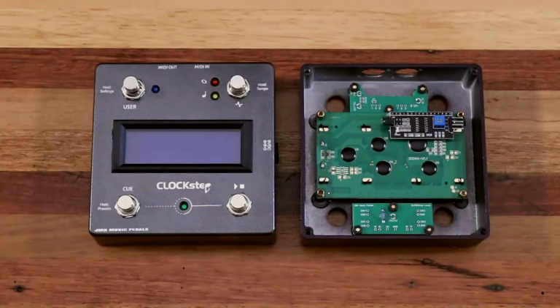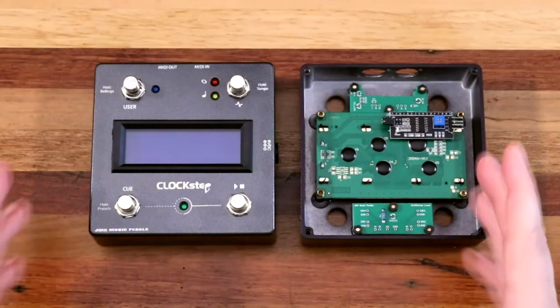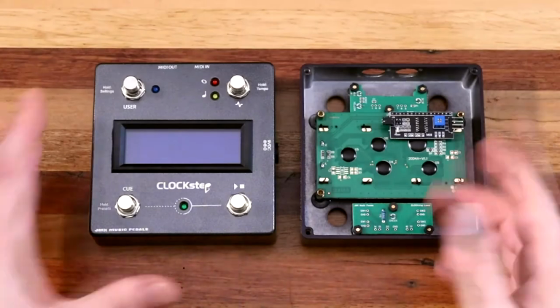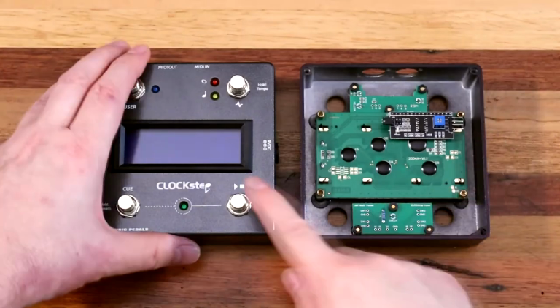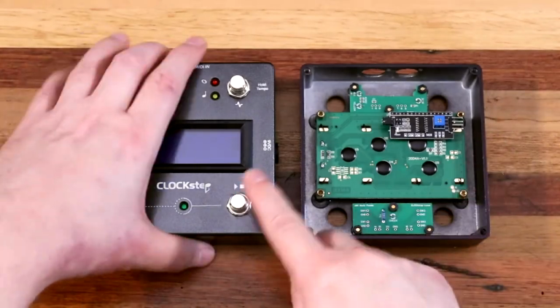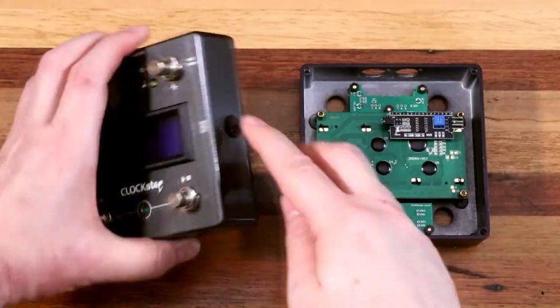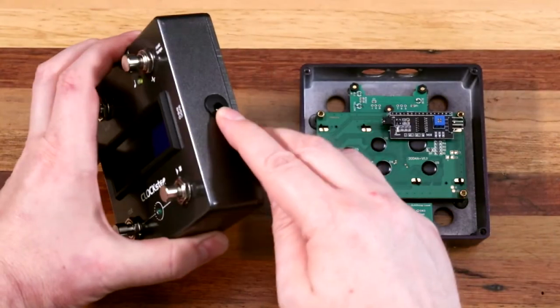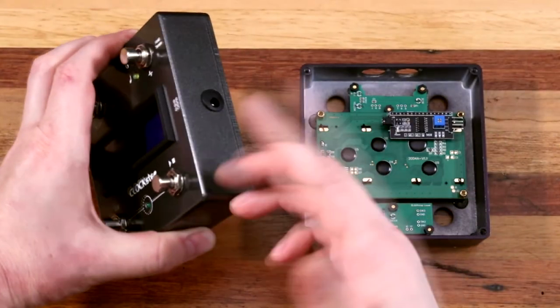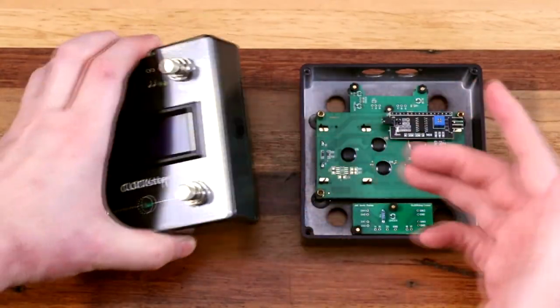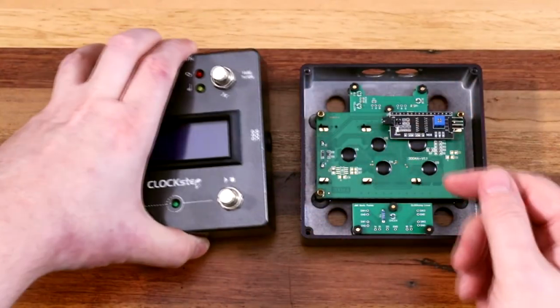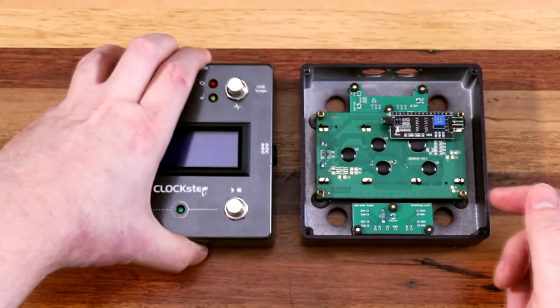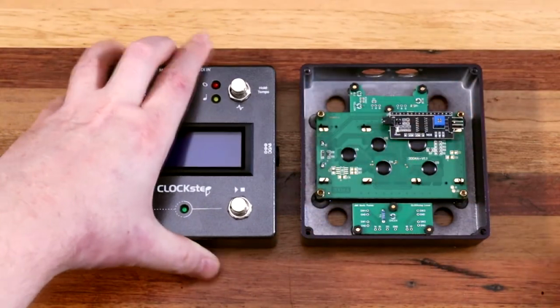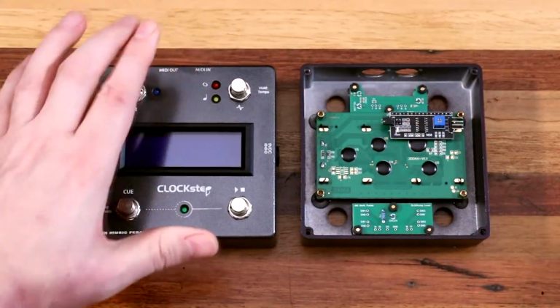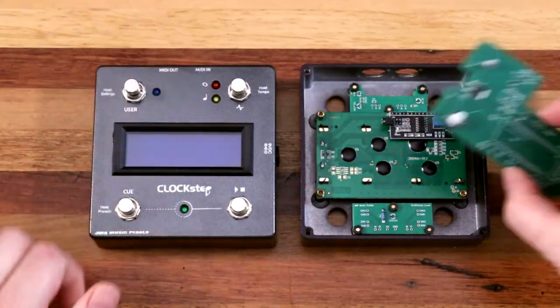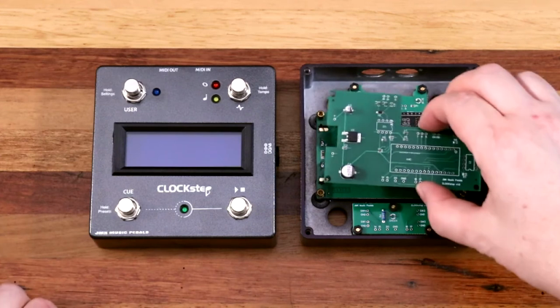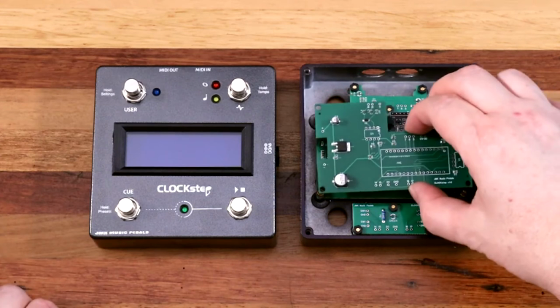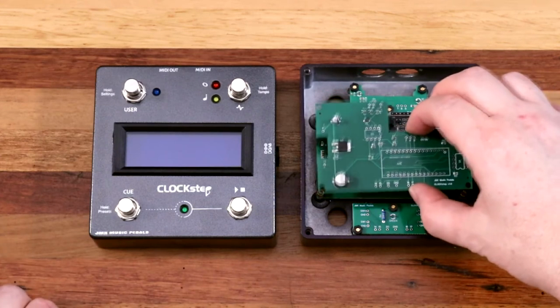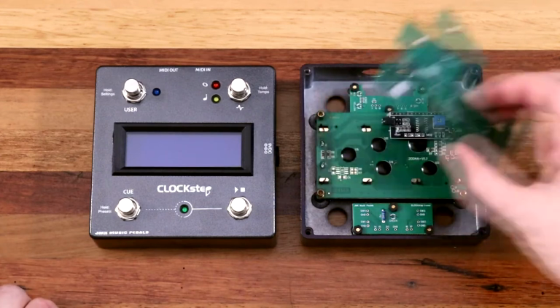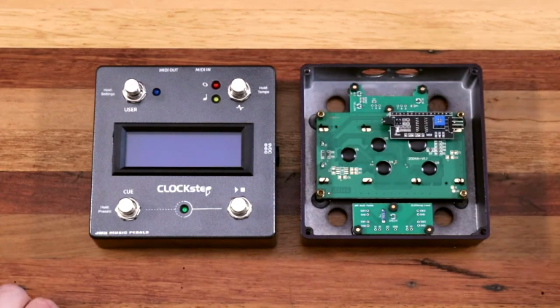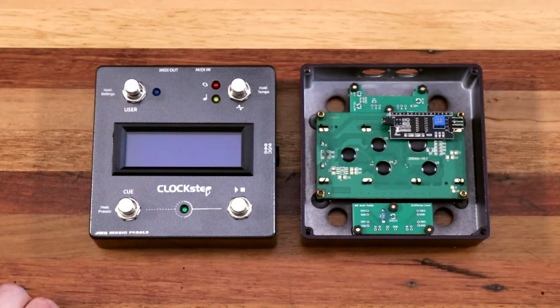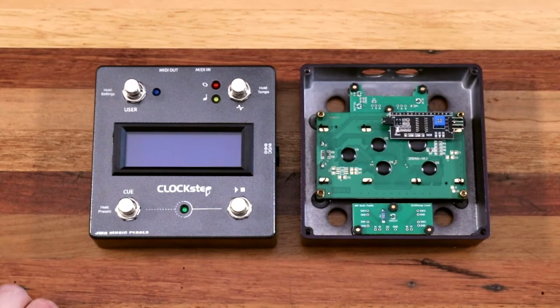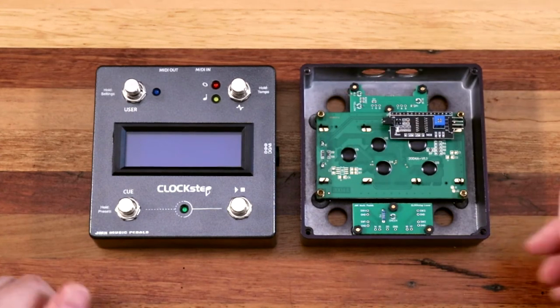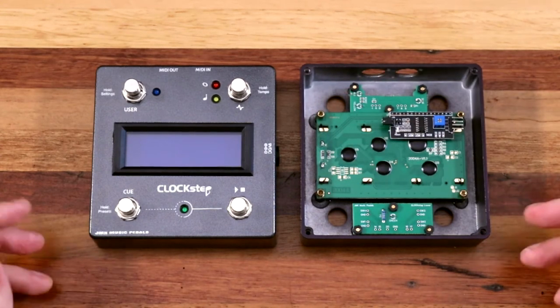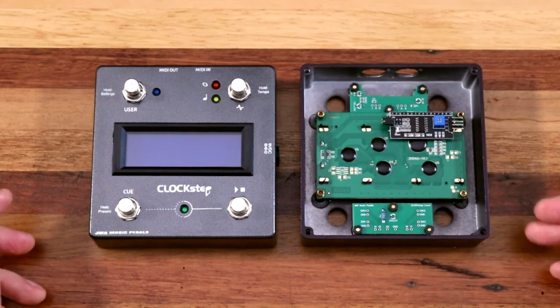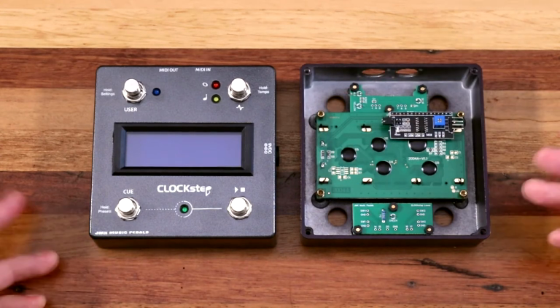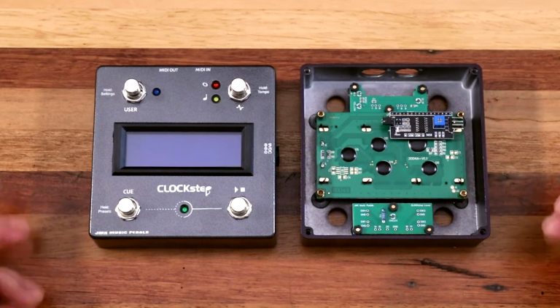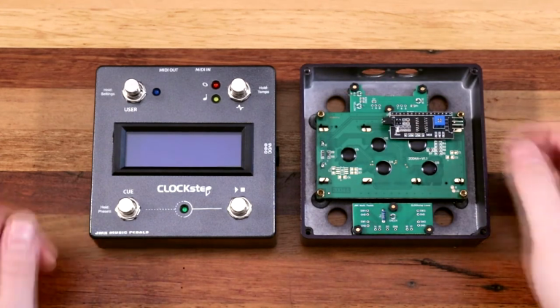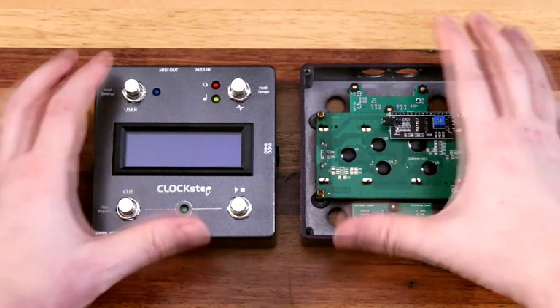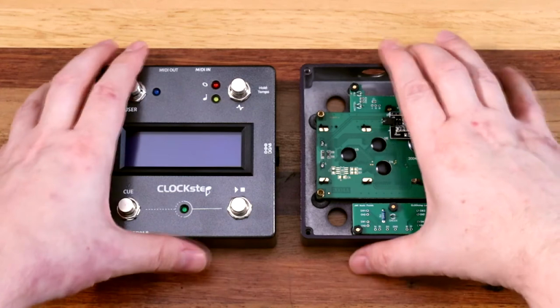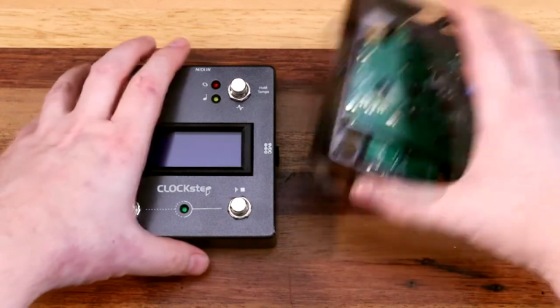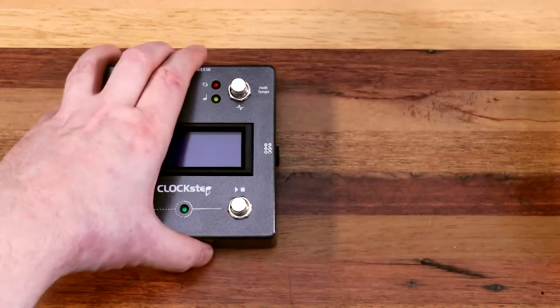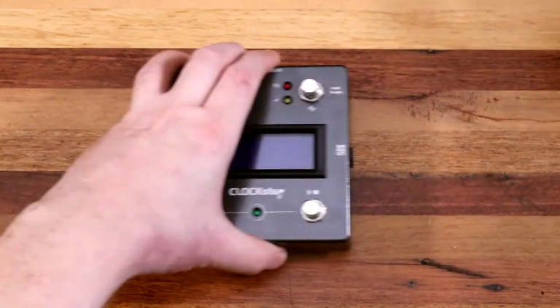And that's pretty much it. The foot switch and the power jack each come with washers and nuts, and the main board mounts to the top of the LCD screen. All that's left from here is to solder some parts on, do testing, clean it up, and box it.